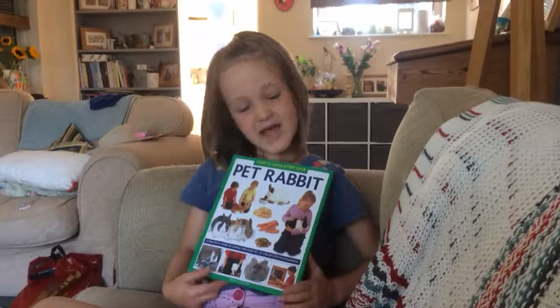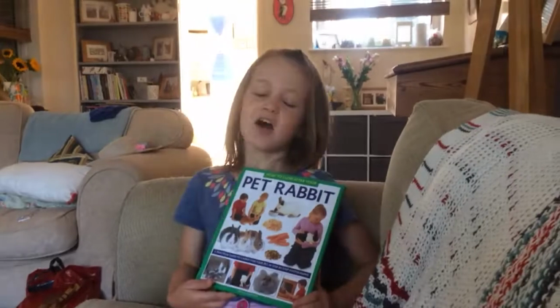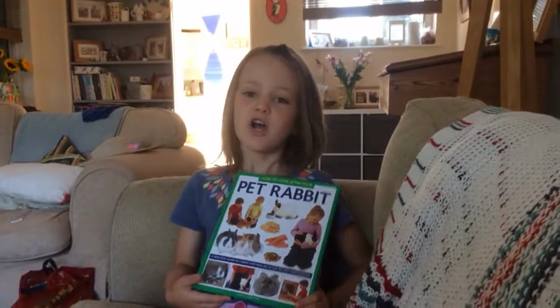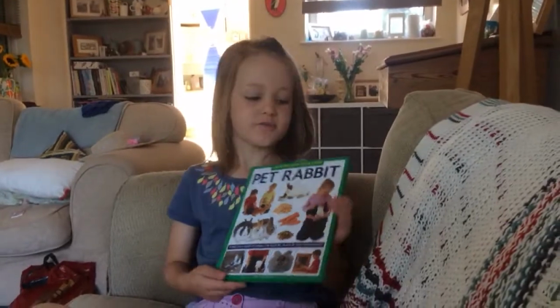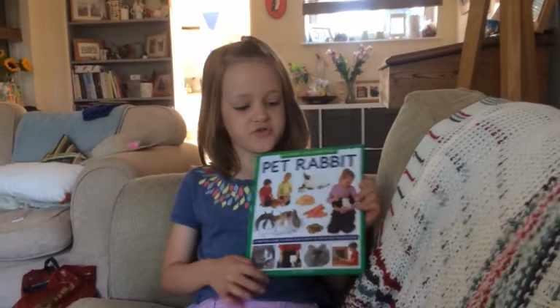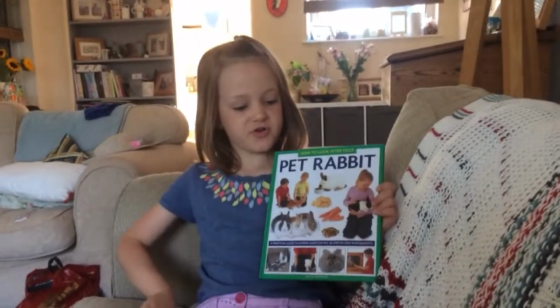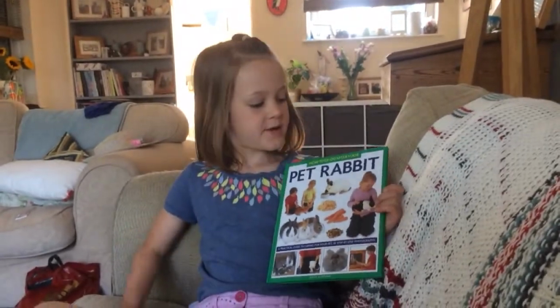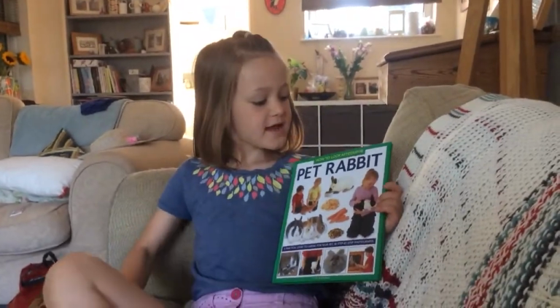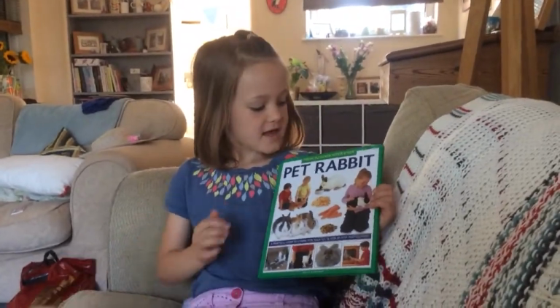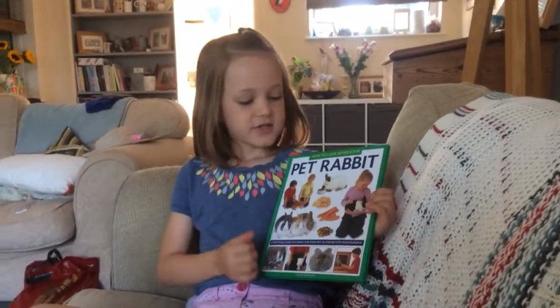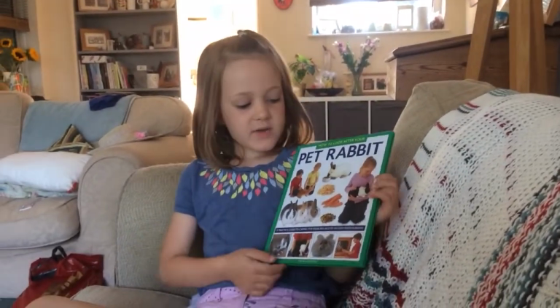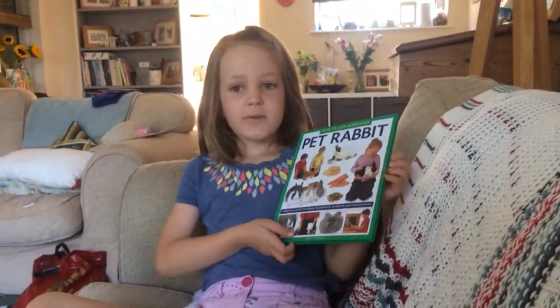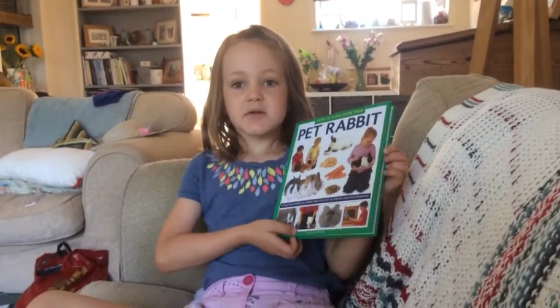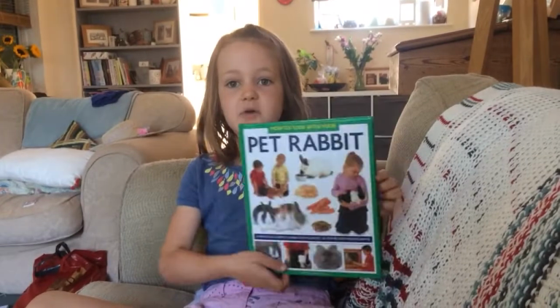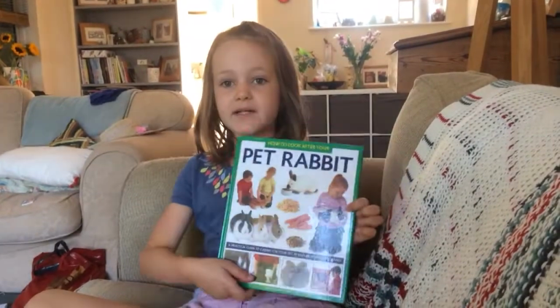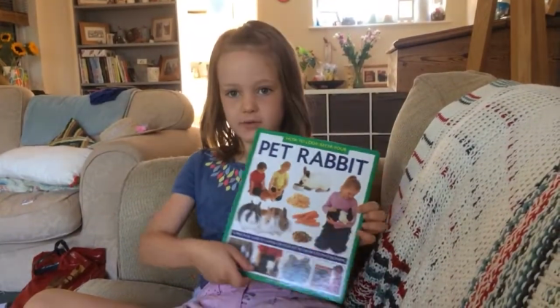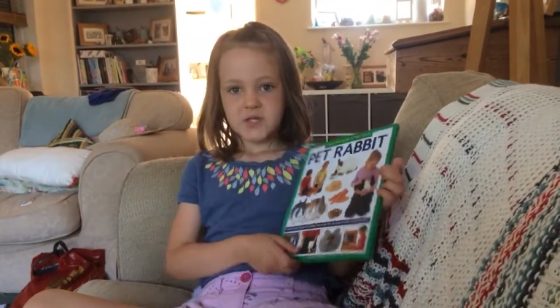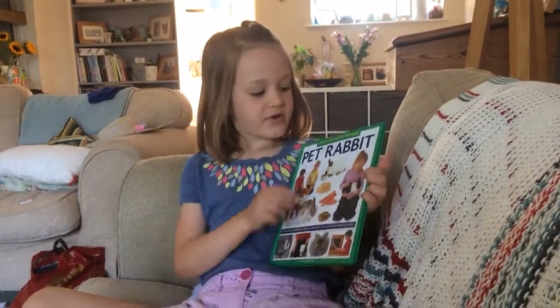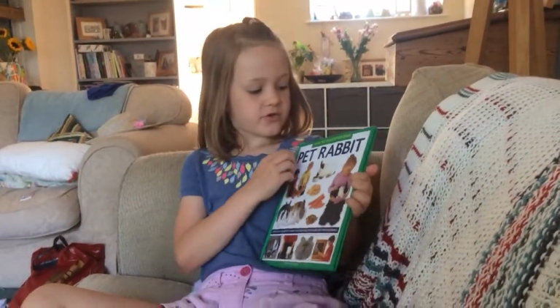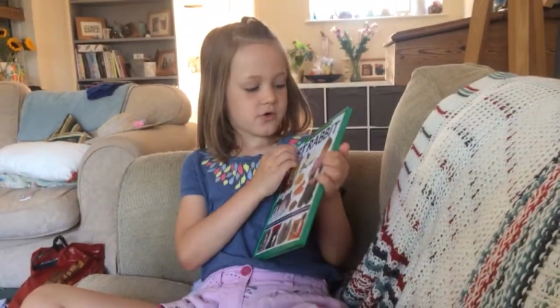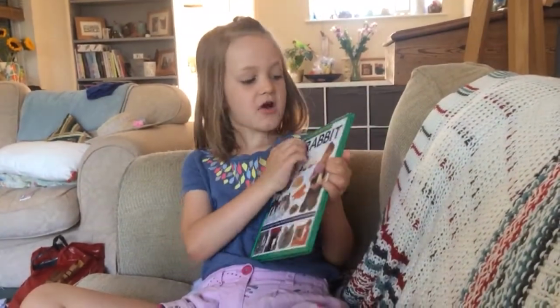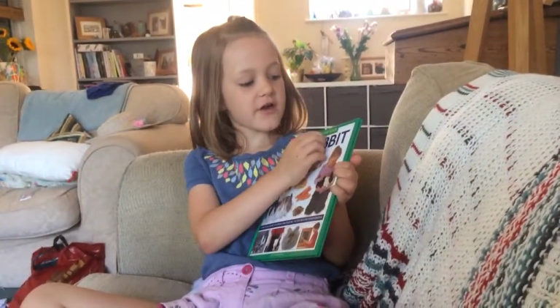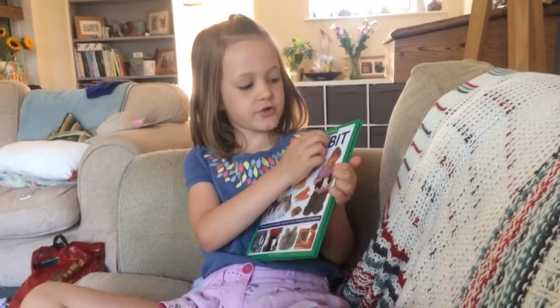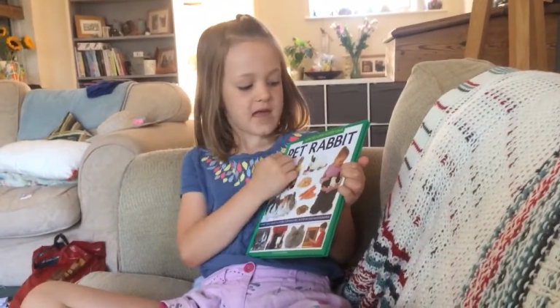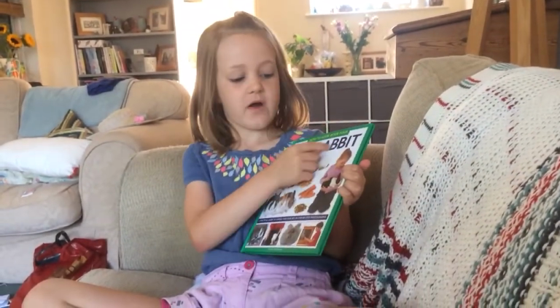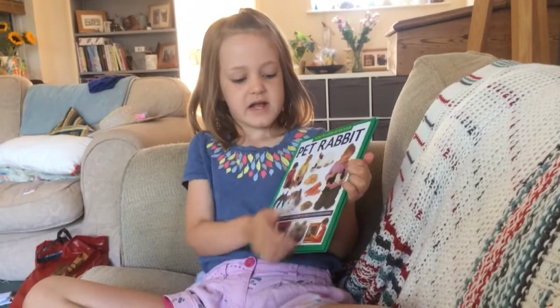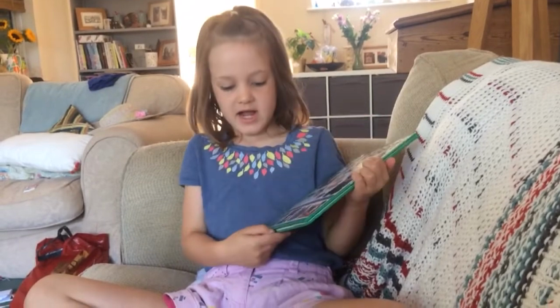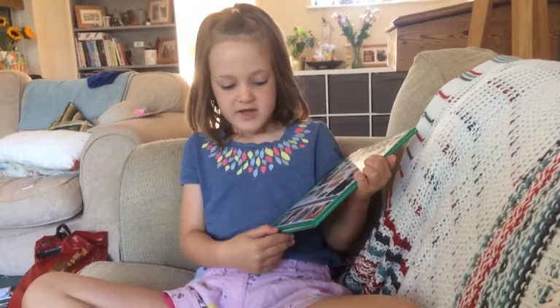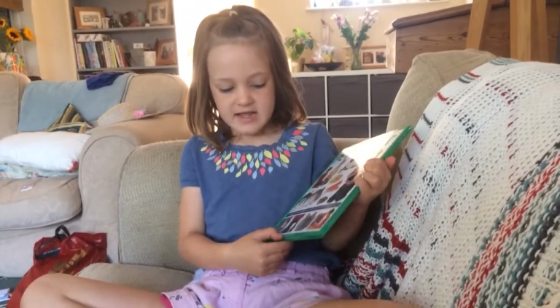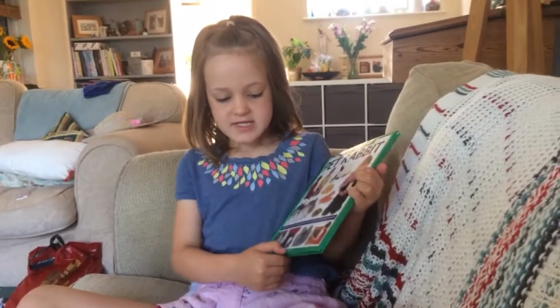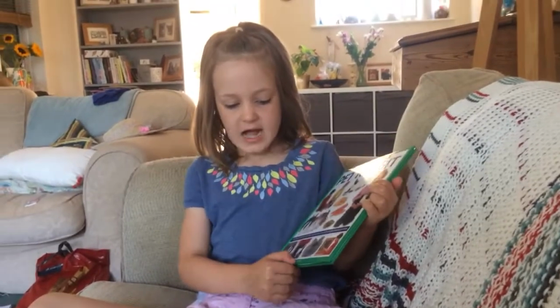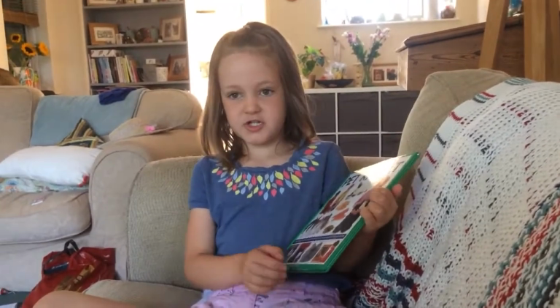Hello and welcome to Society's Book Club. Today, I'm going to tell you a bit about this book called How to Craft Your Pet Rabbit by David Alderton.